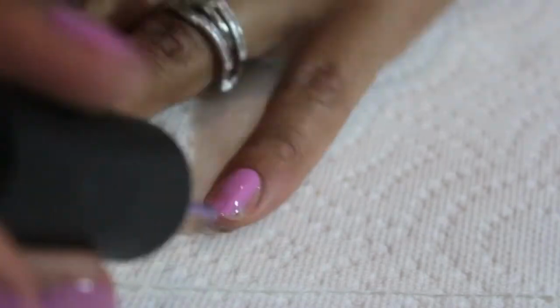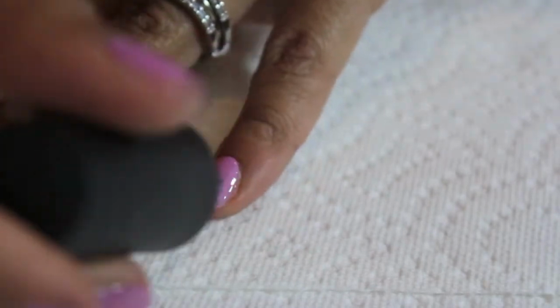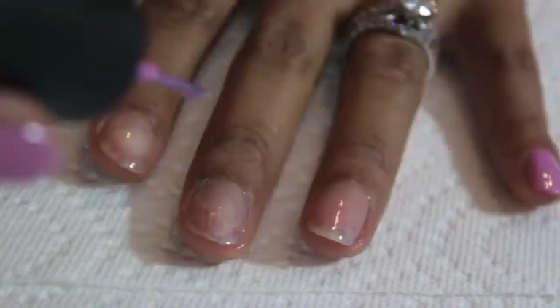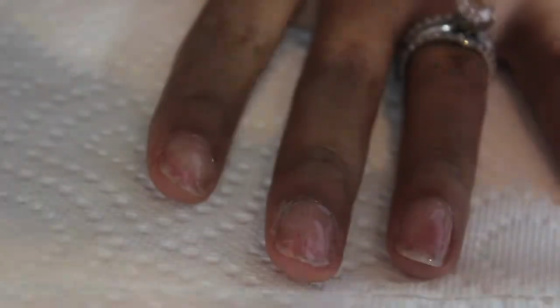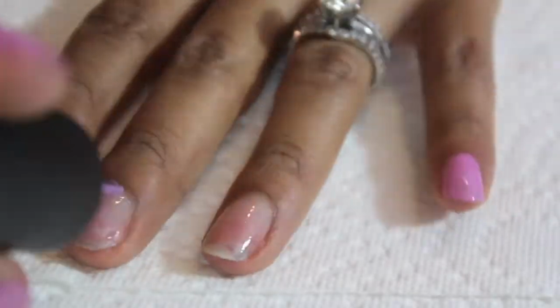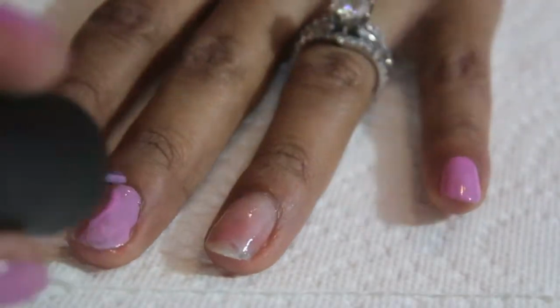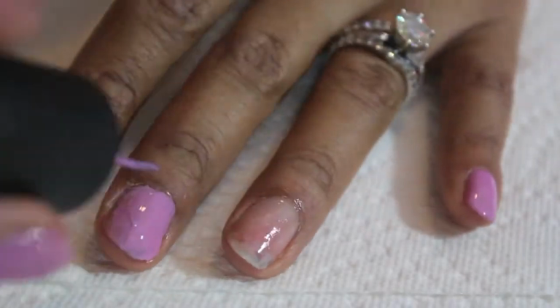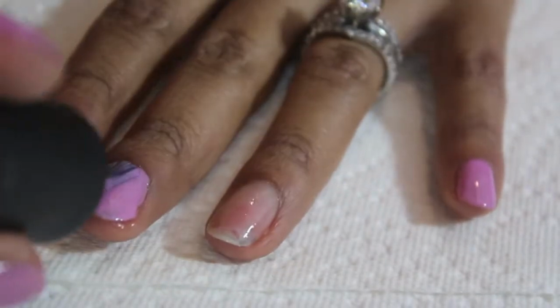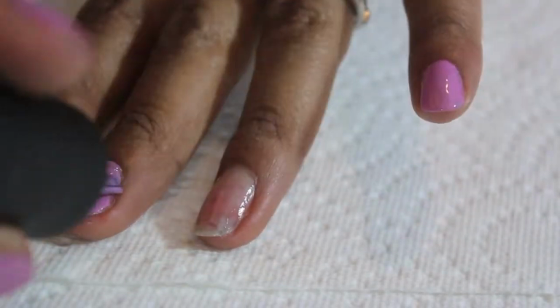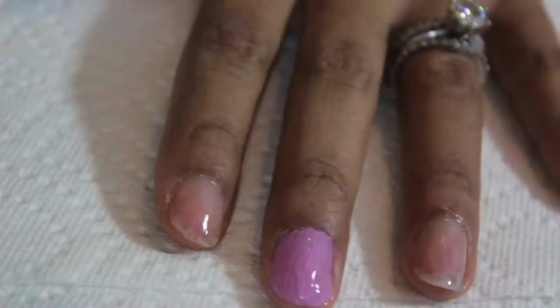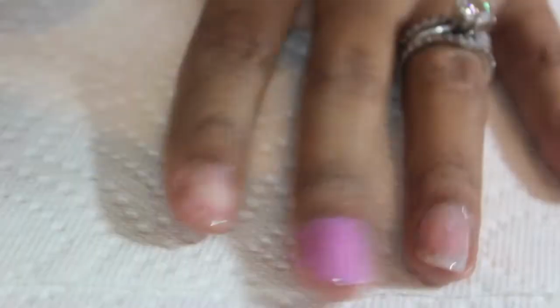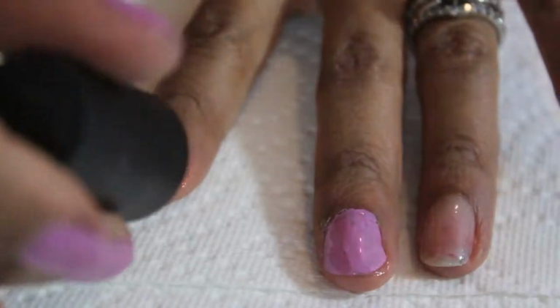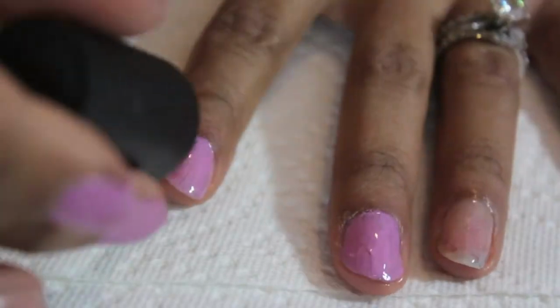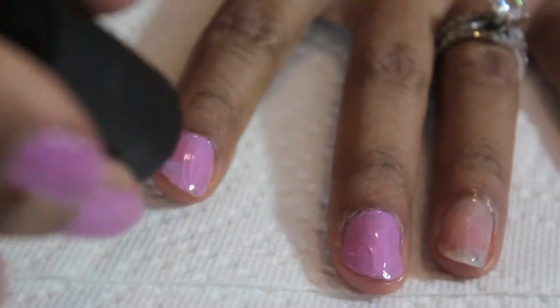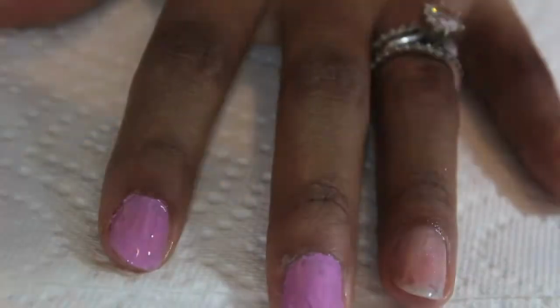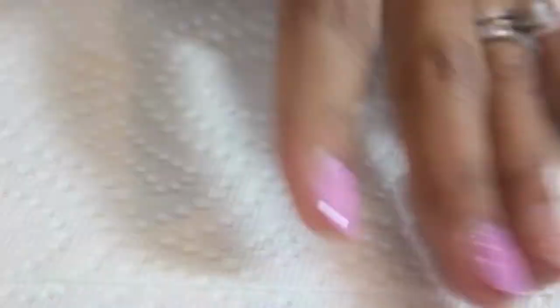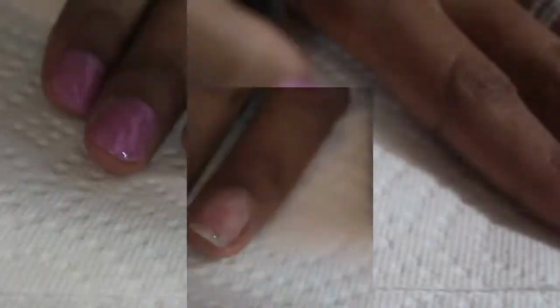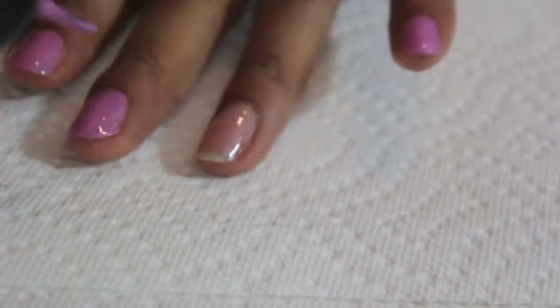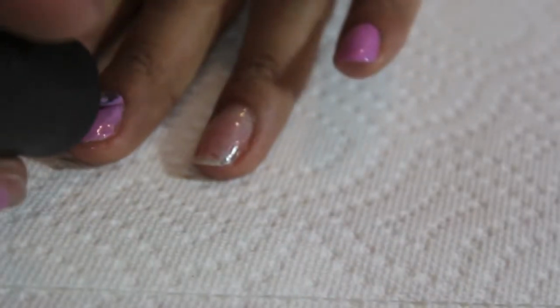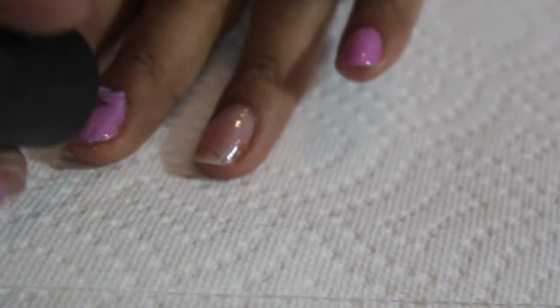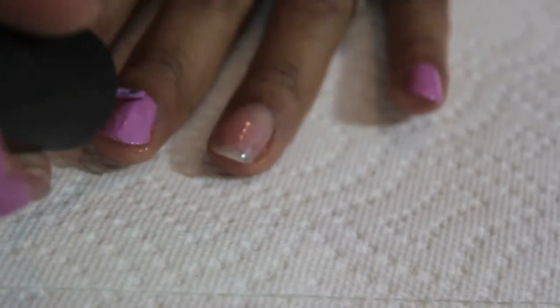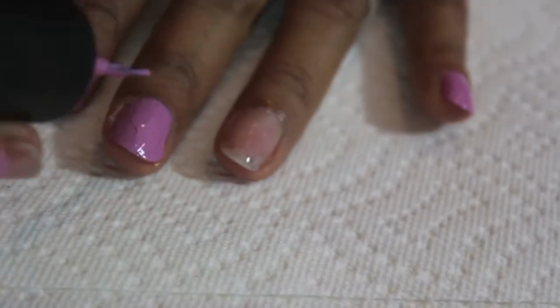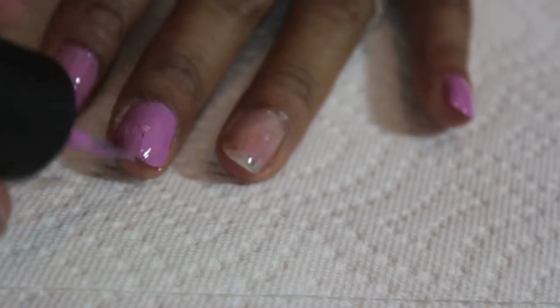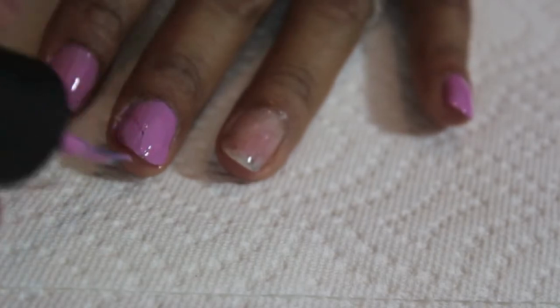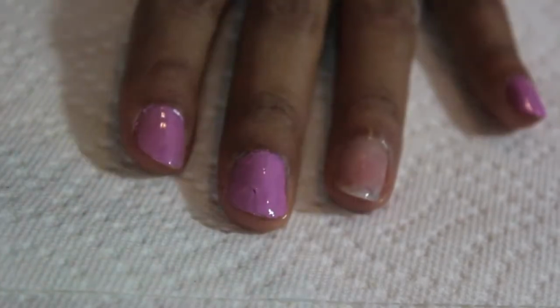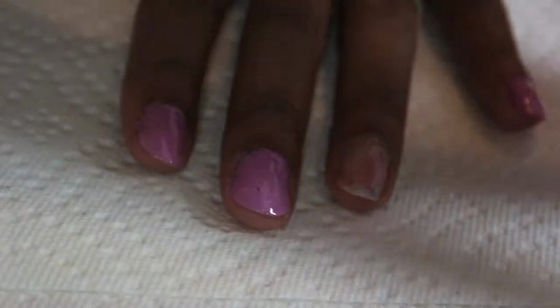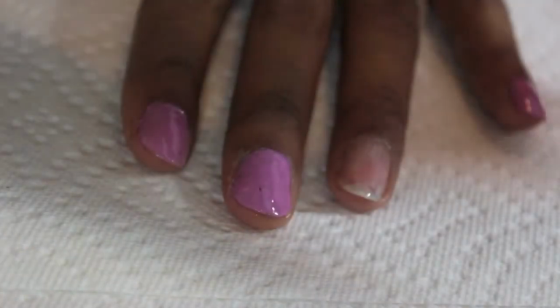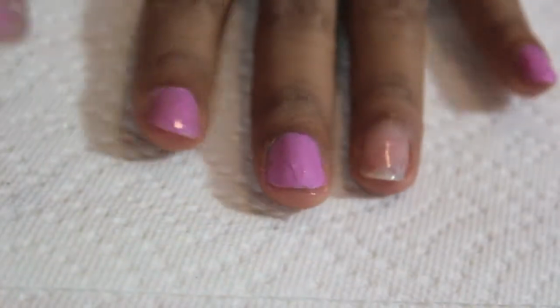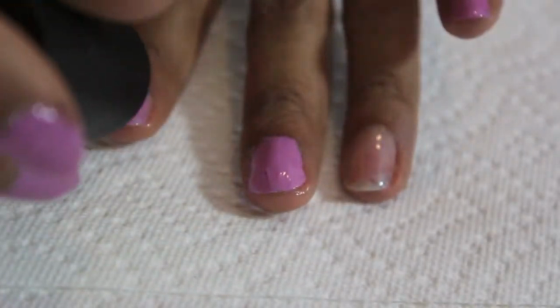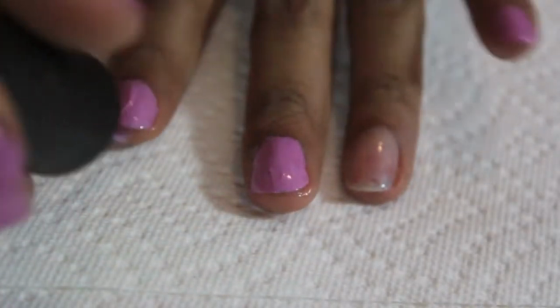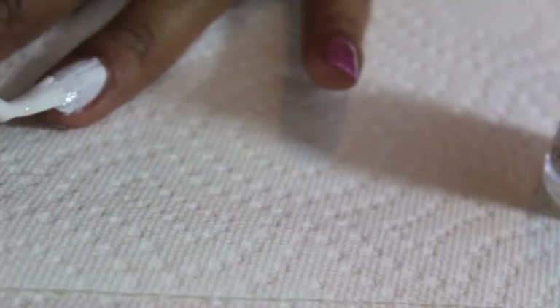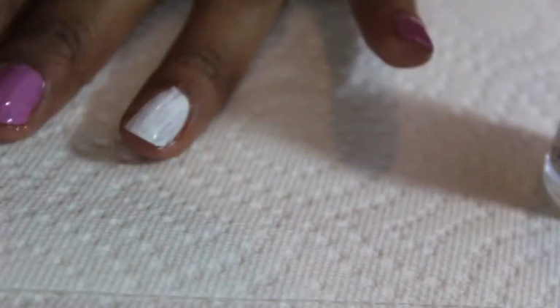Then you're going to want to paint your nails with the lavender — all nails except for the ring finger. I'm going to do a second coat to make this look a little bit more opaque.